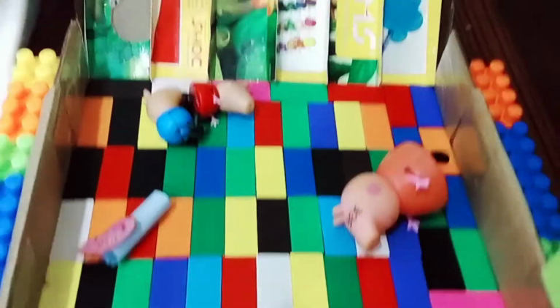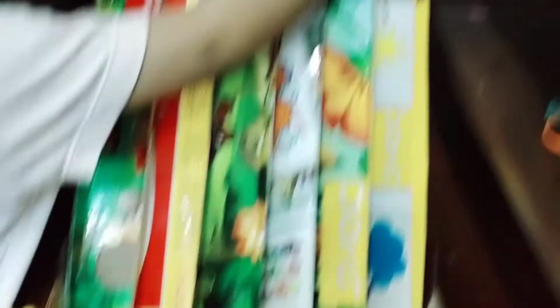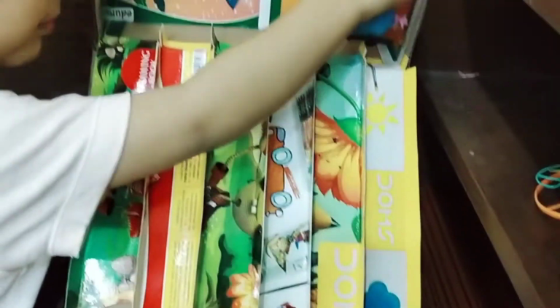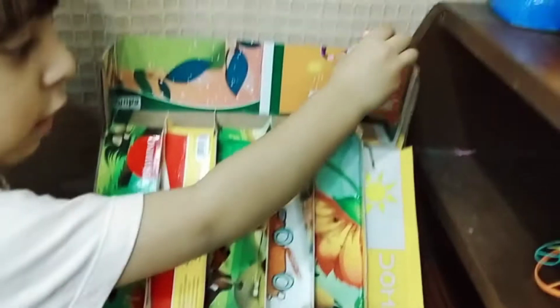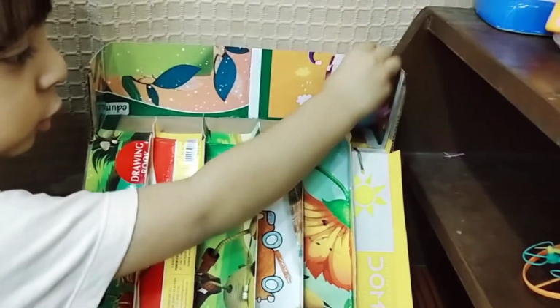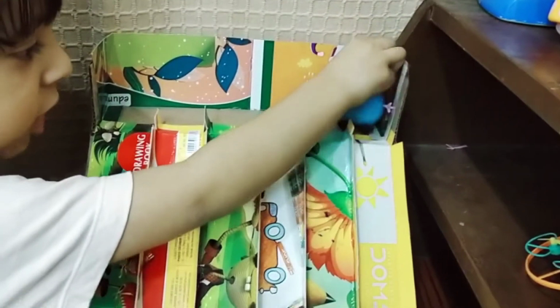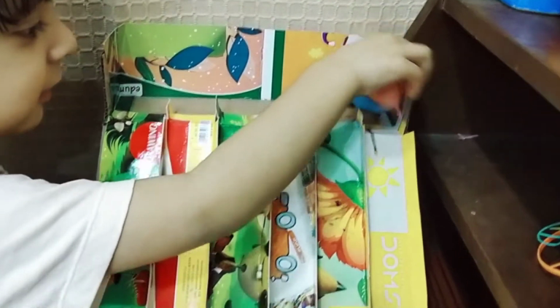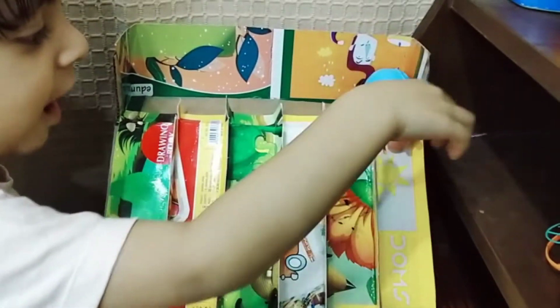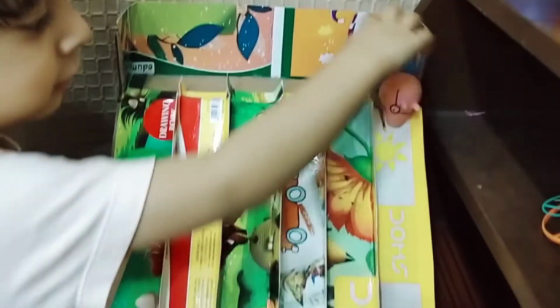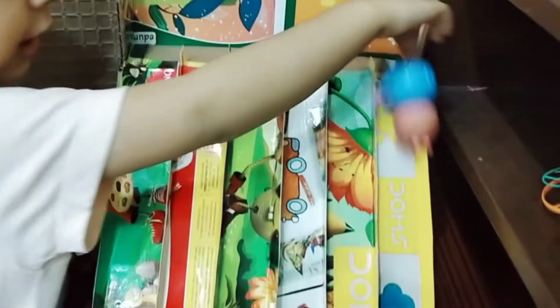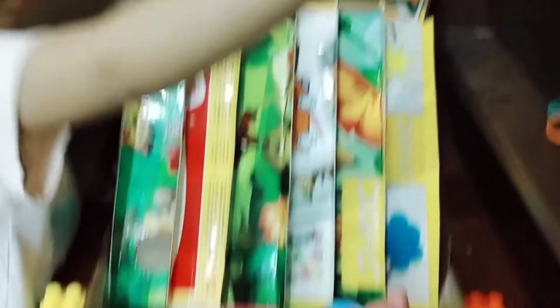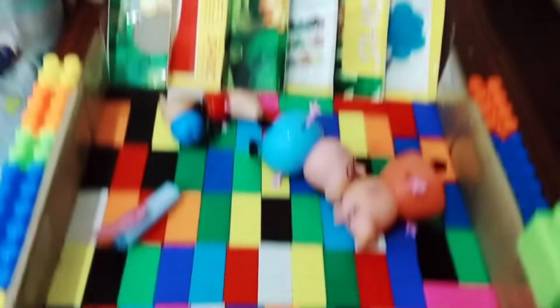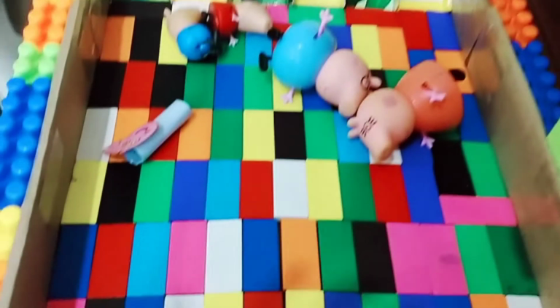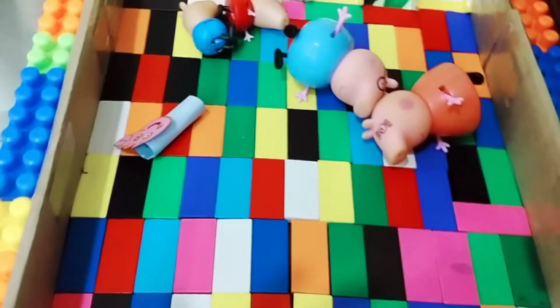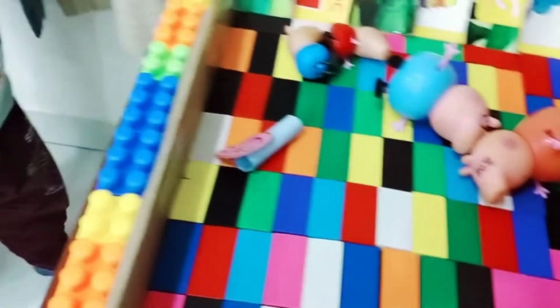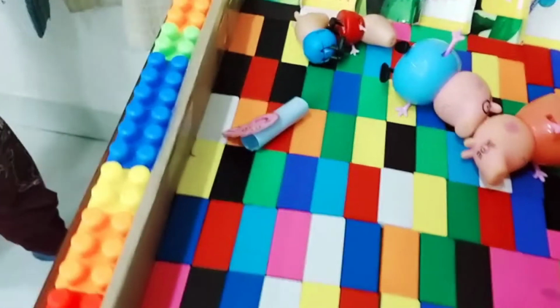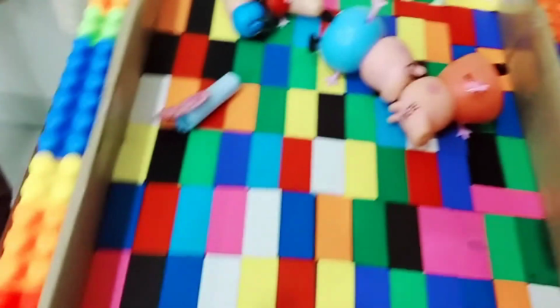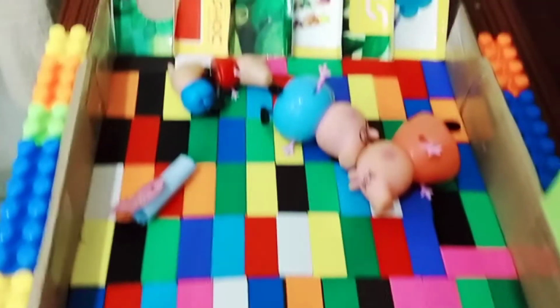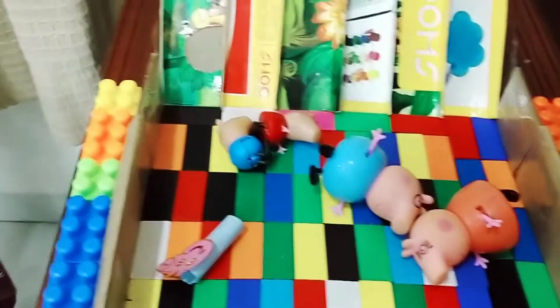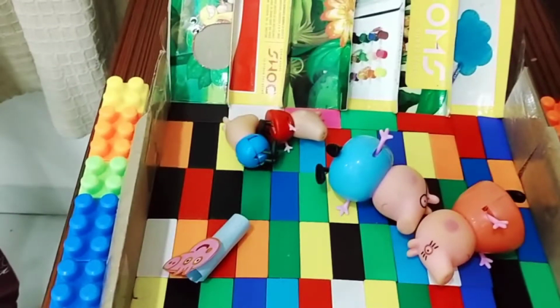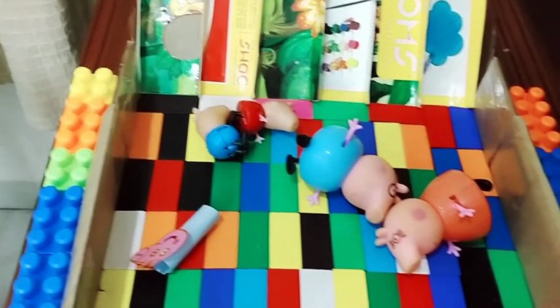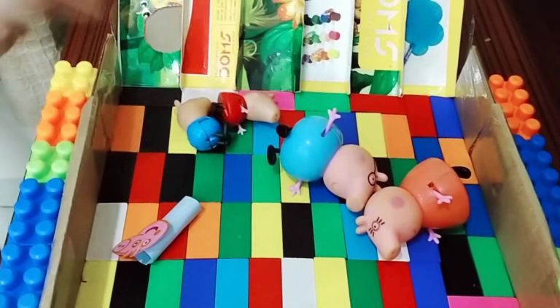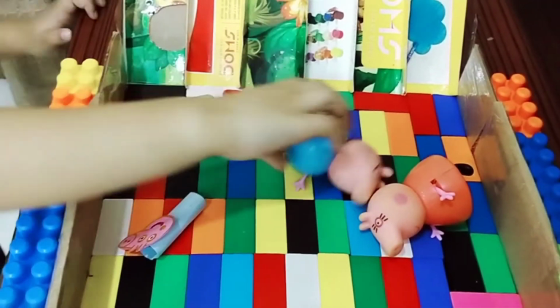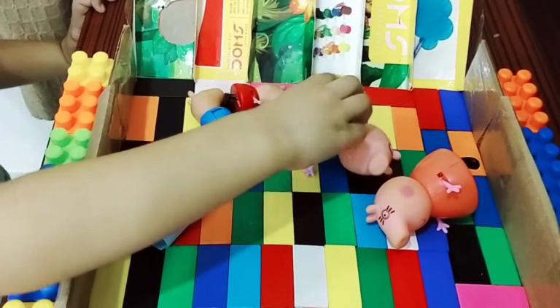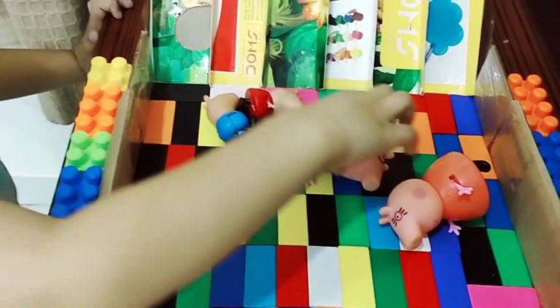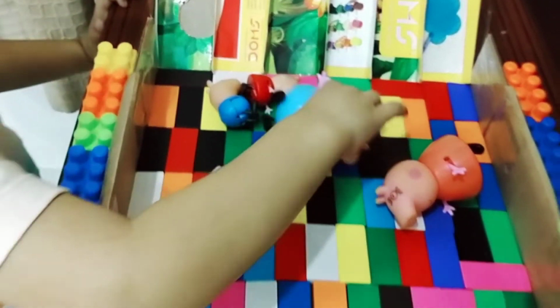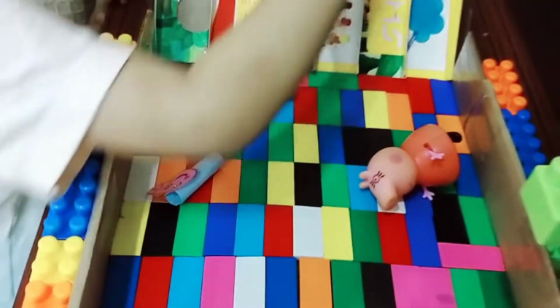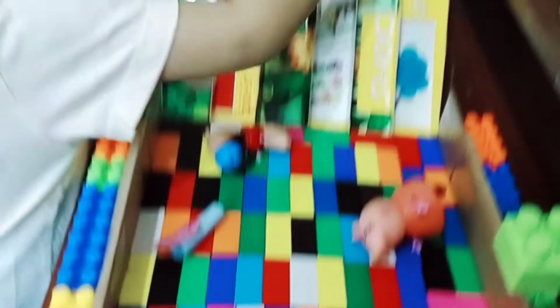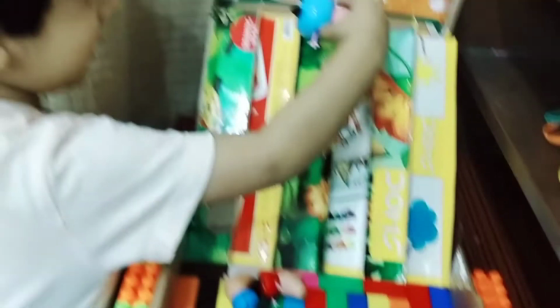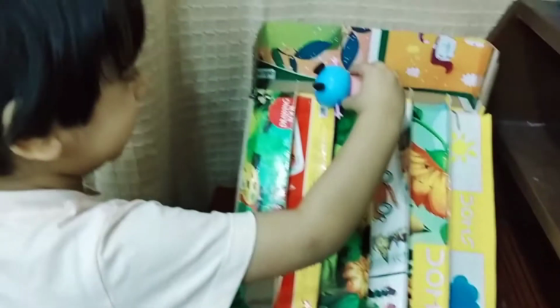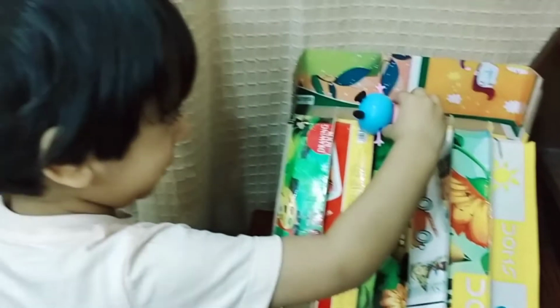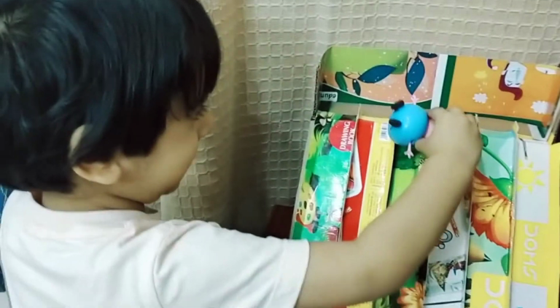Daddy Pig wants to slide down. Wee! Everyone is enjoying in the pool. Look at me!